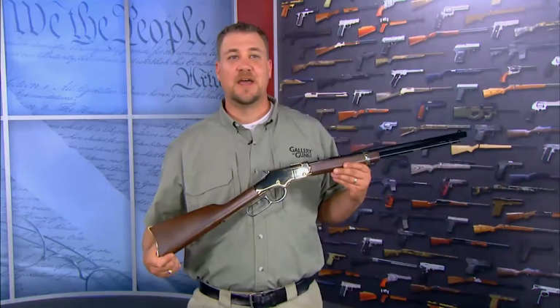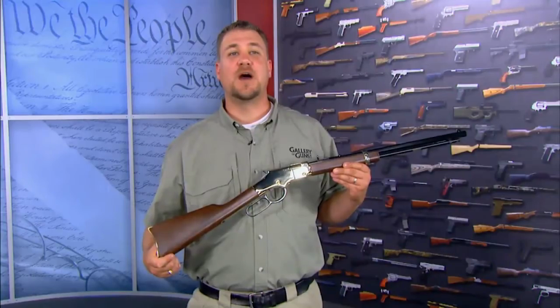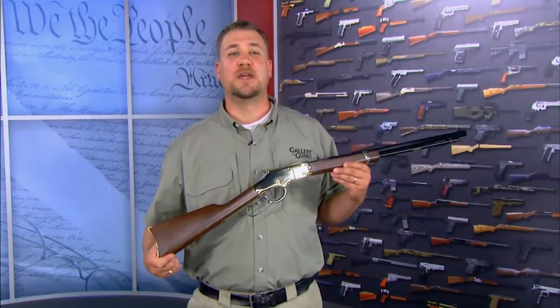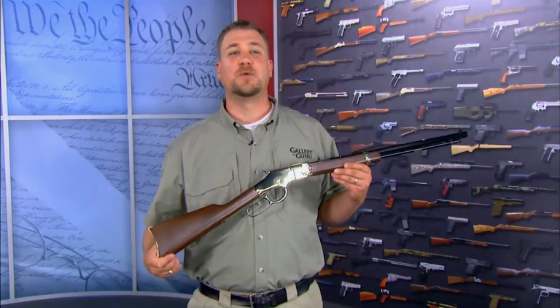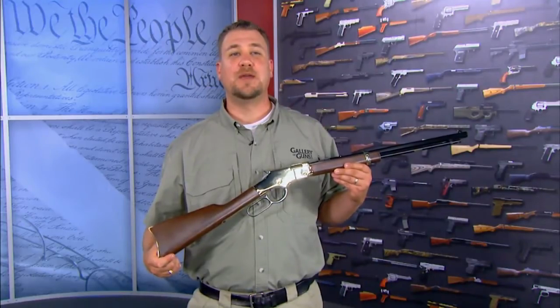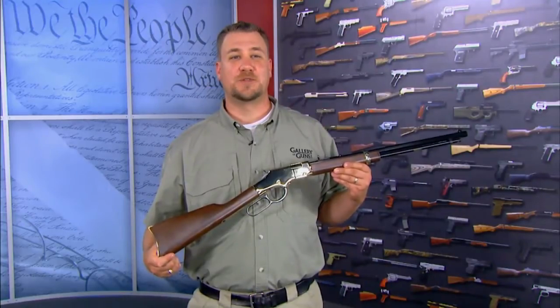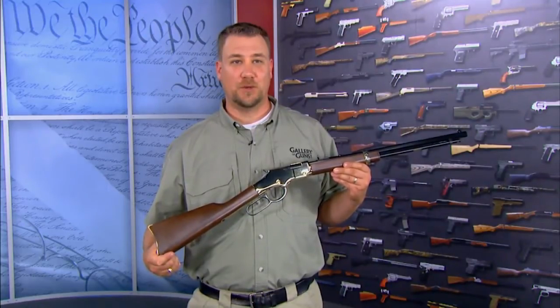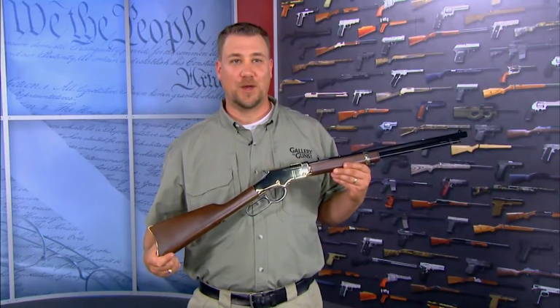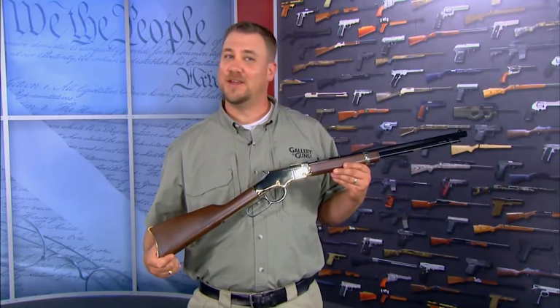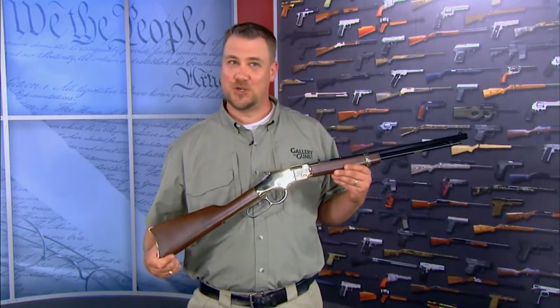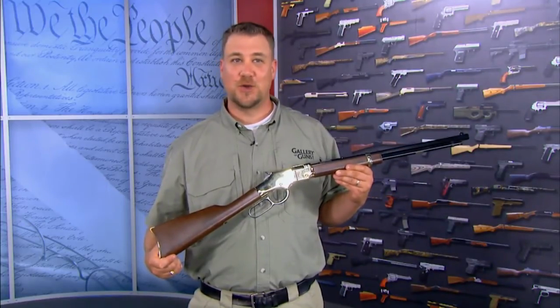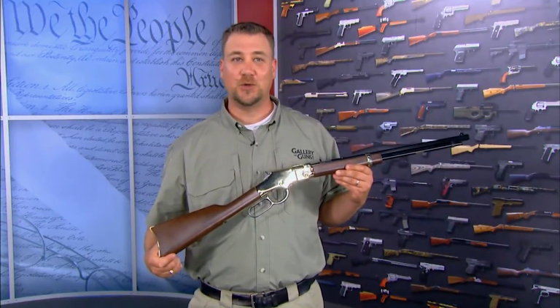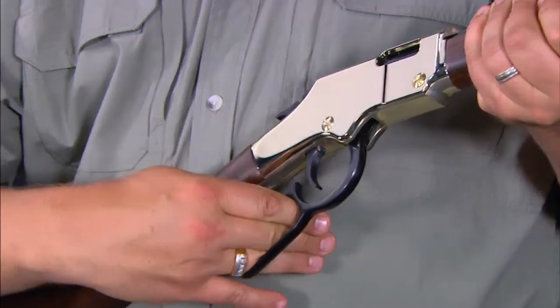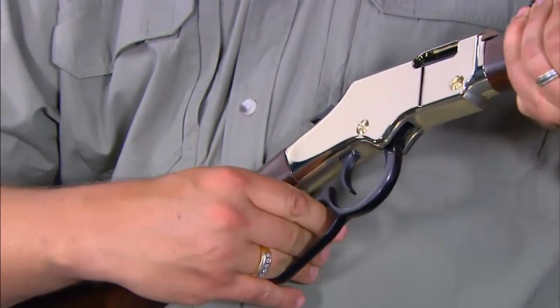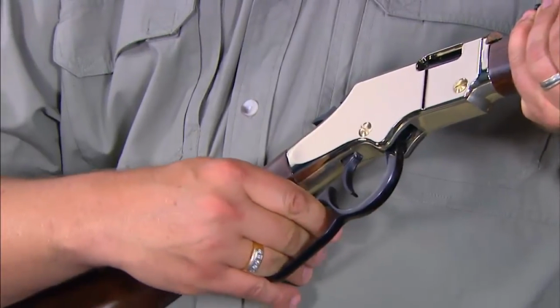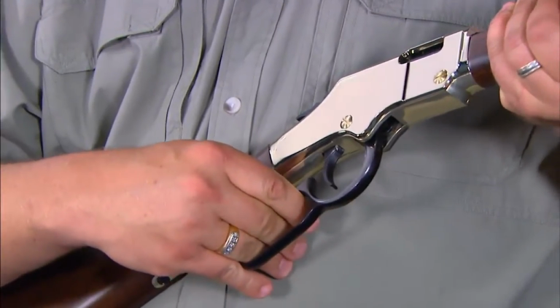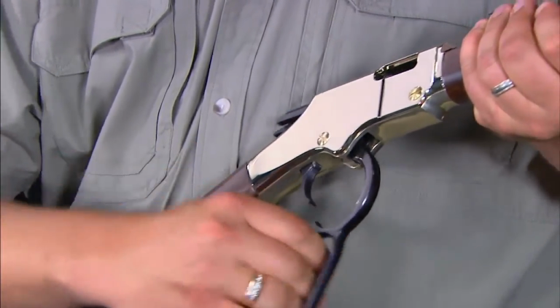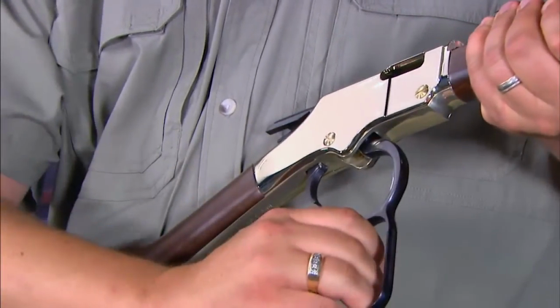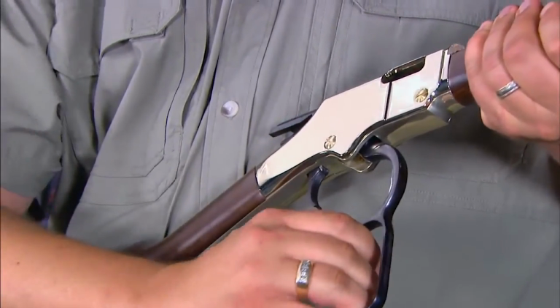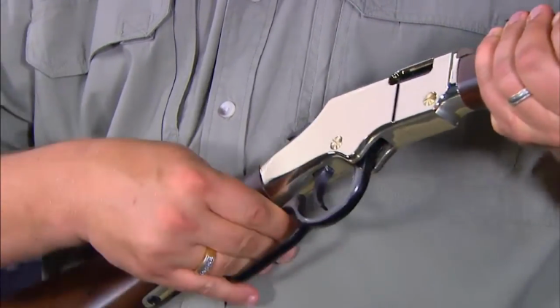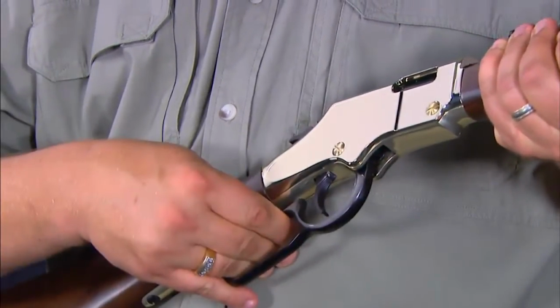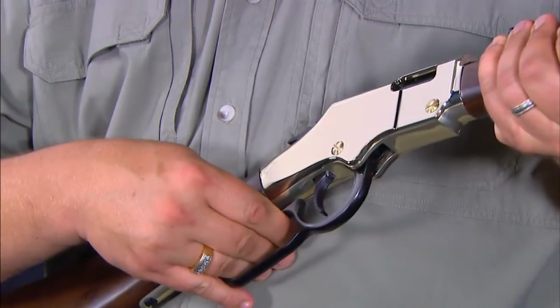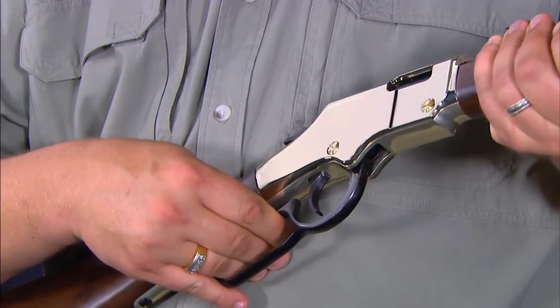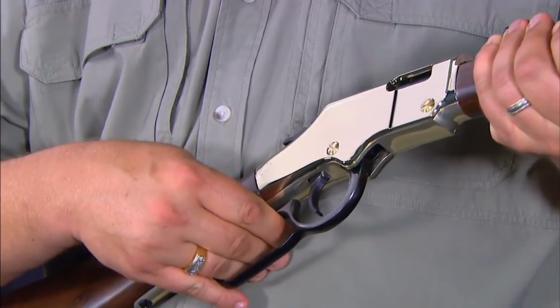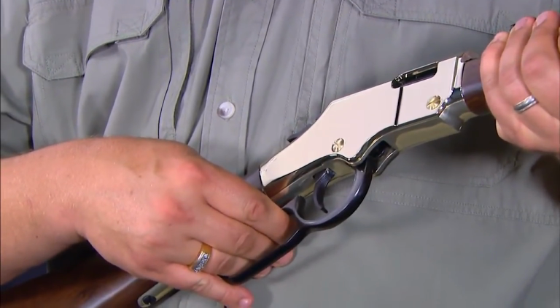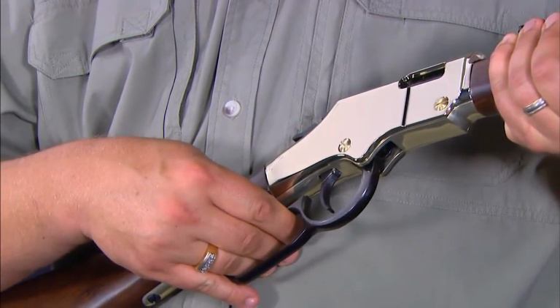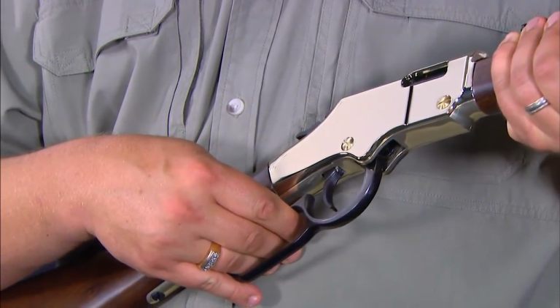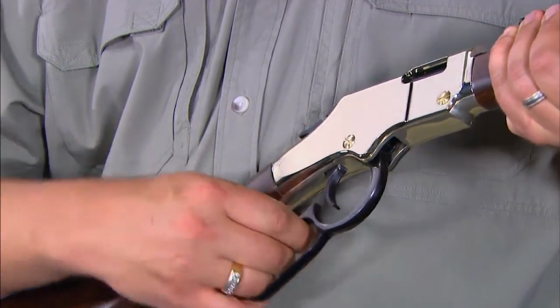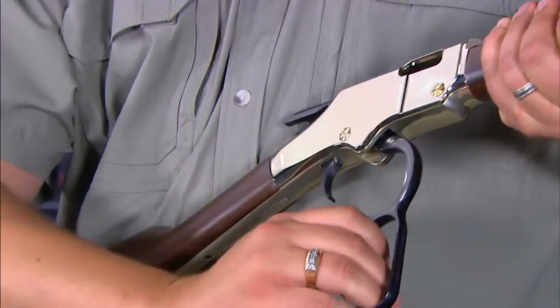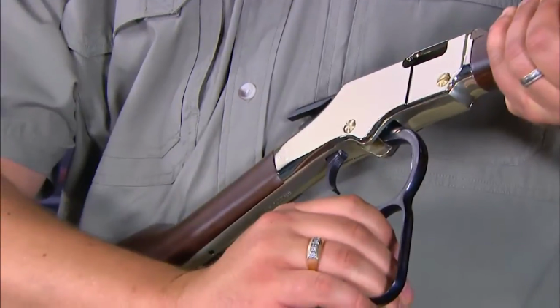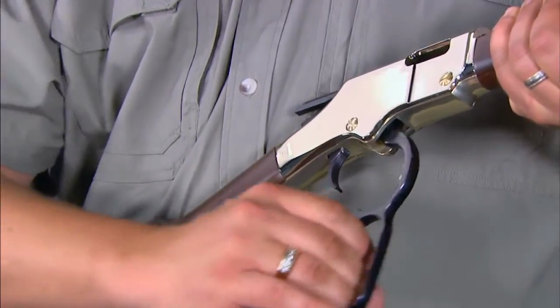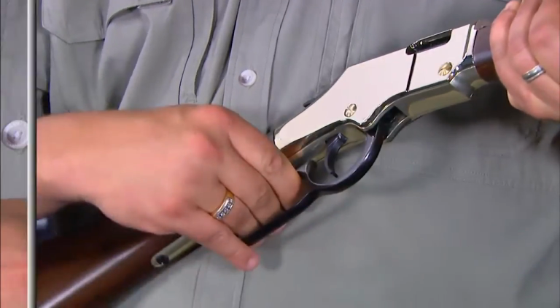That's why the Henry Repeating Arms Golden Boy is just so cool. The Henry Golden Boy is a lever-action rifle that captures the look and feel of the guns used to settle the Wild West.